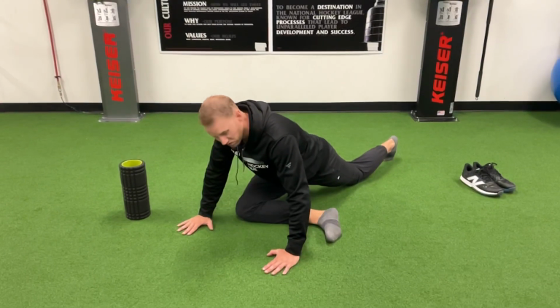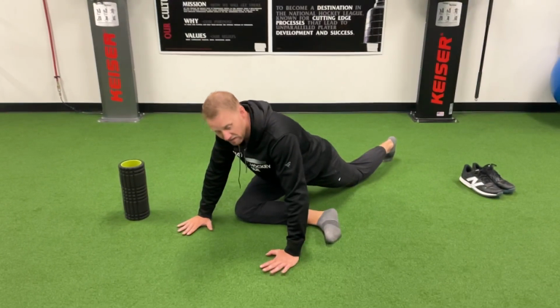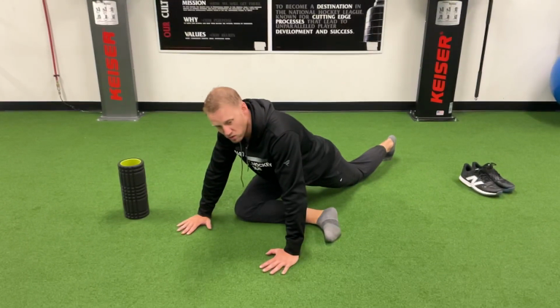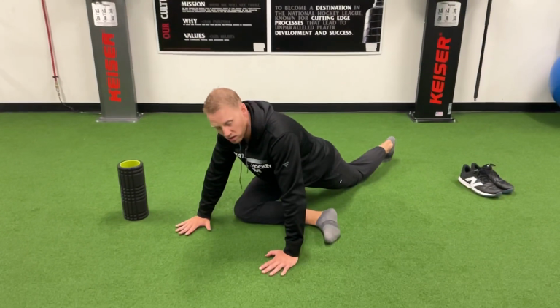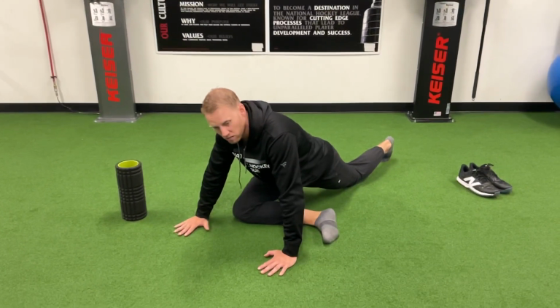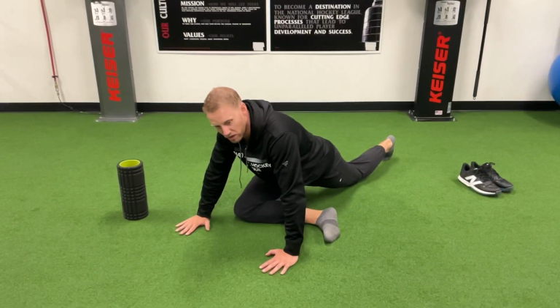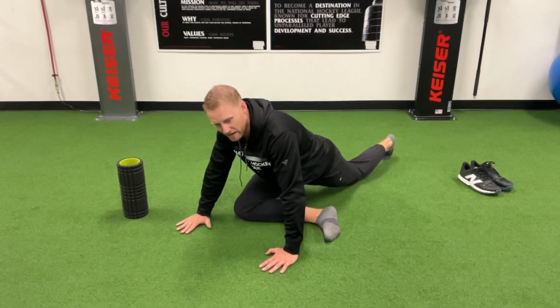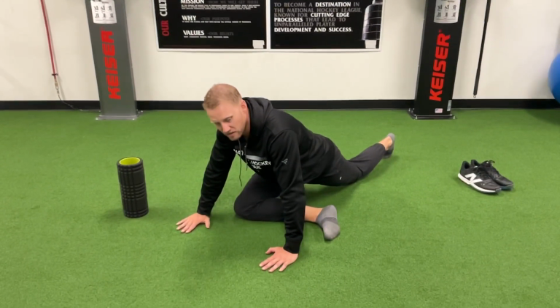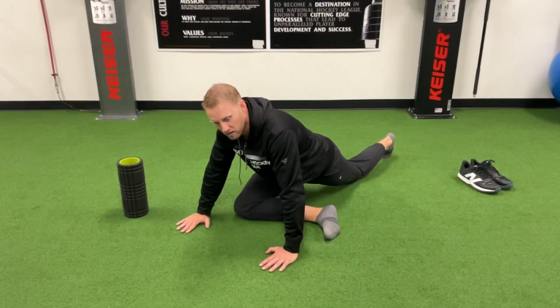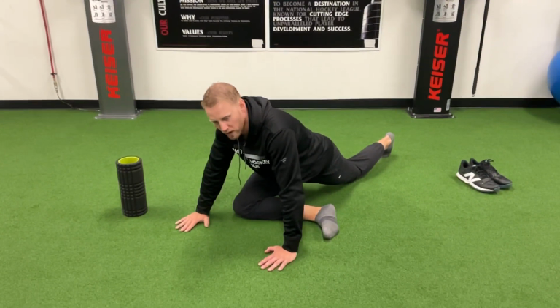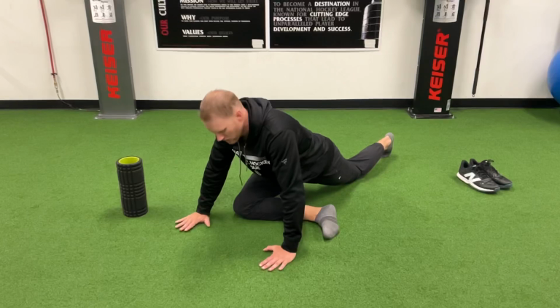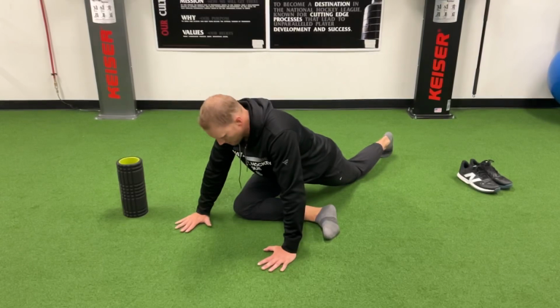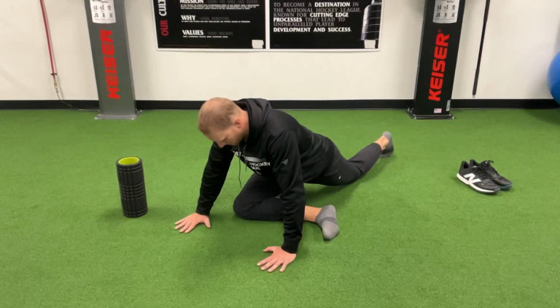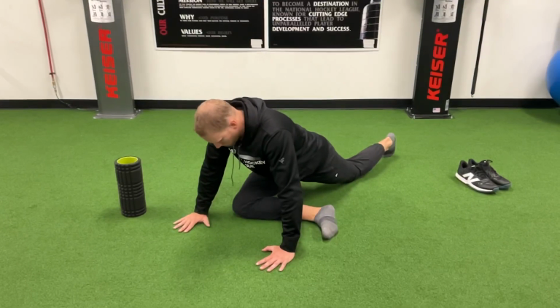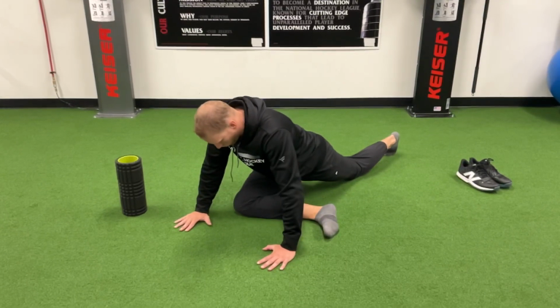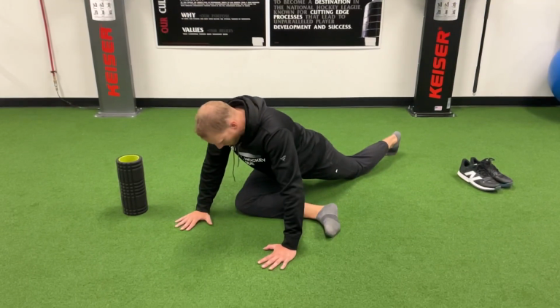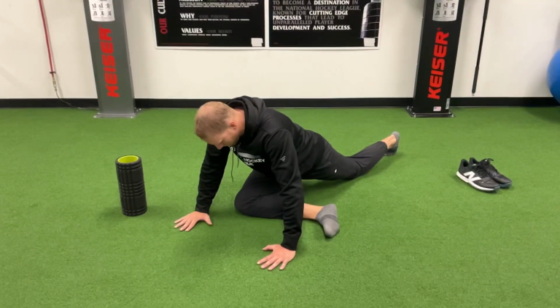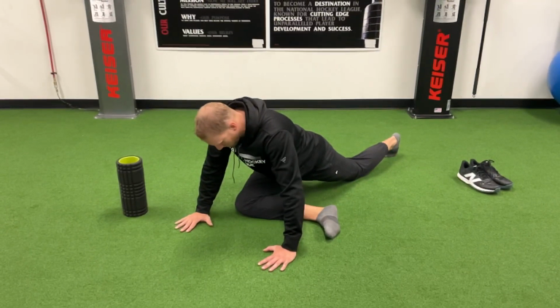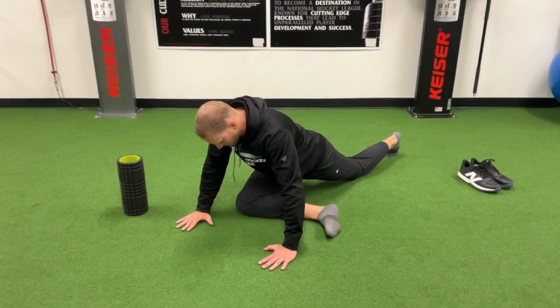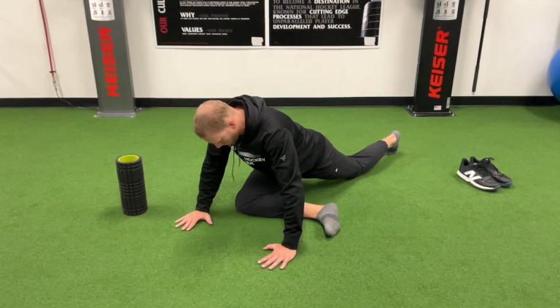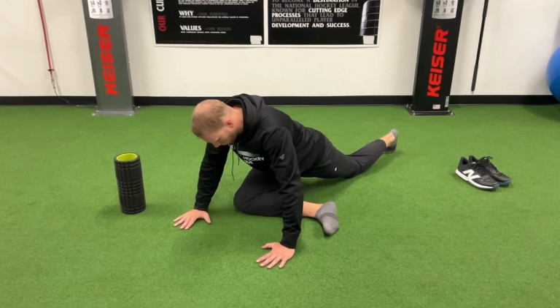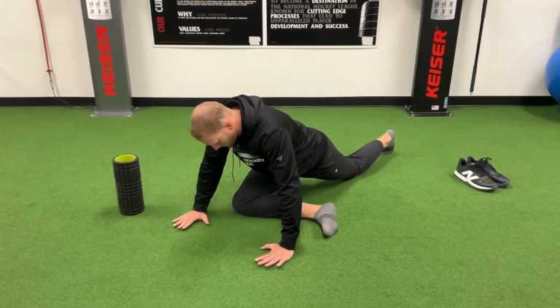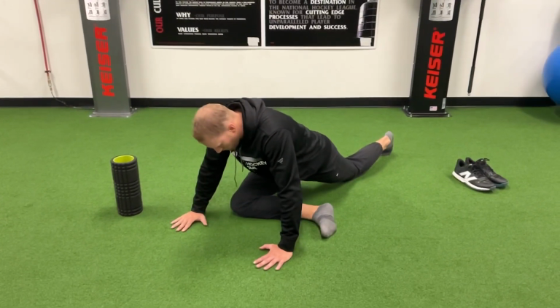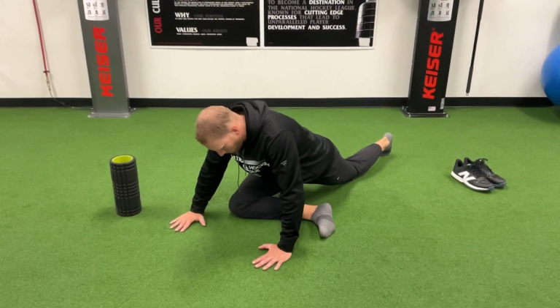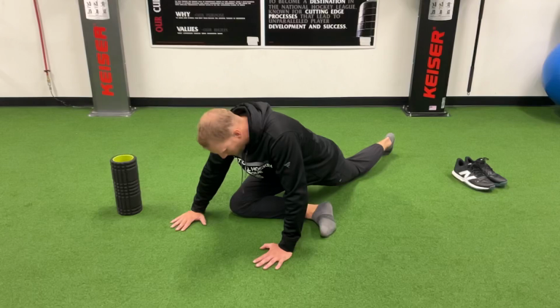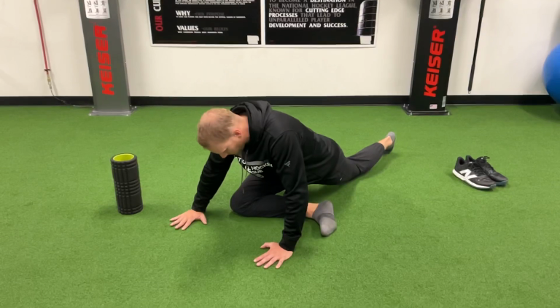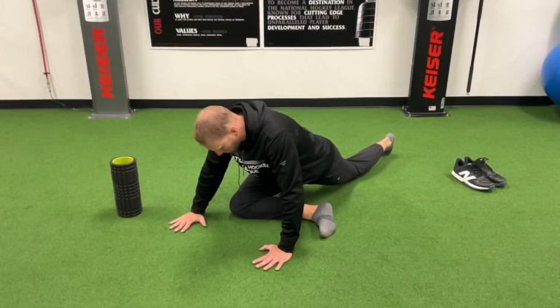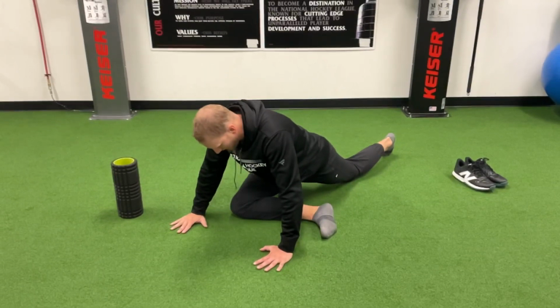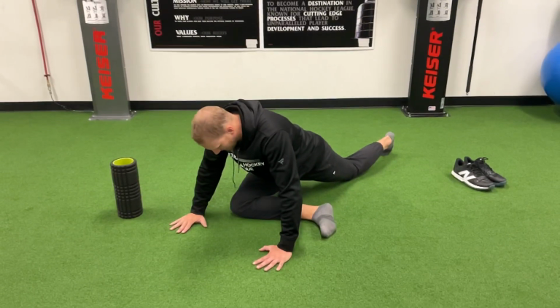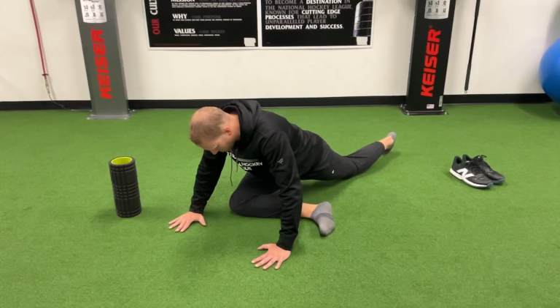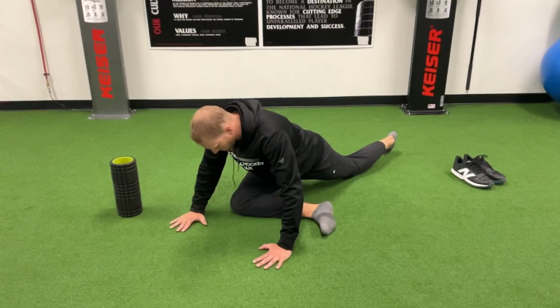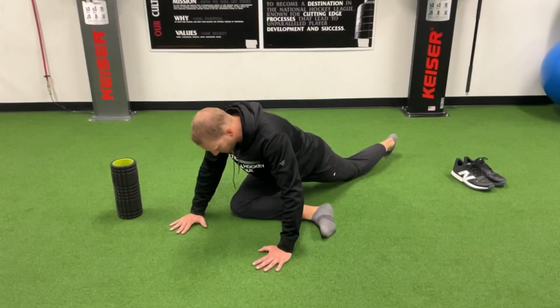So if I have it on your program as reps, think: one, pressing into it, hold, rocking back to the middle. So you're adding that distraction each time.